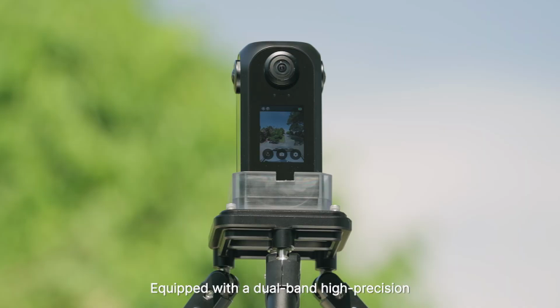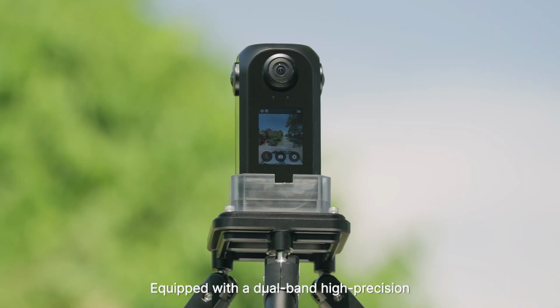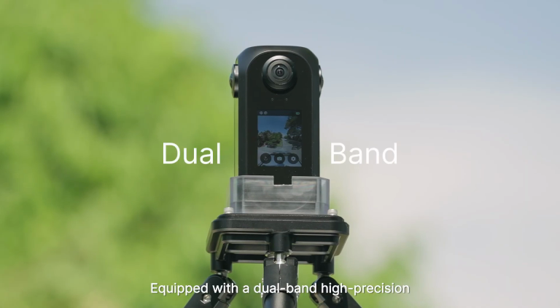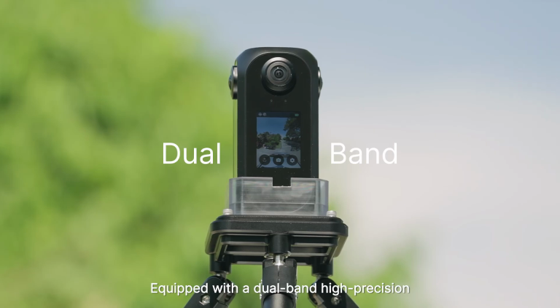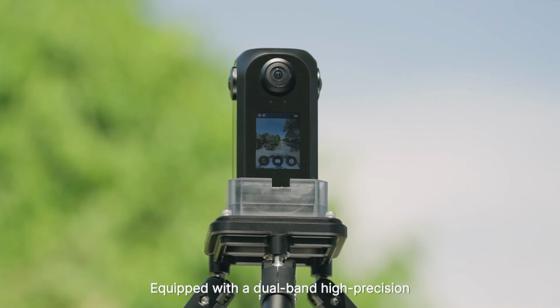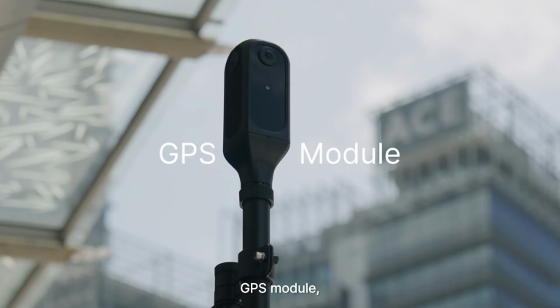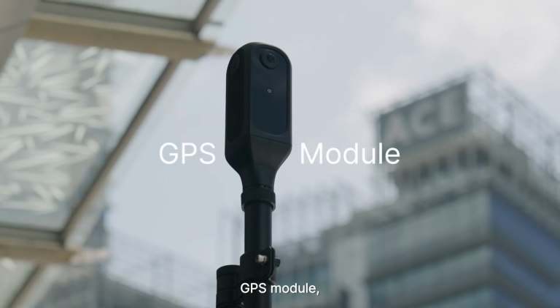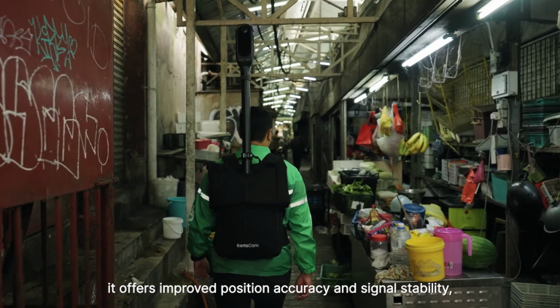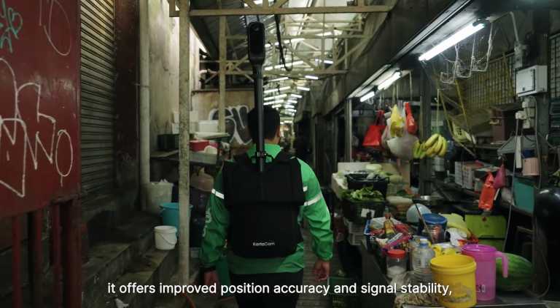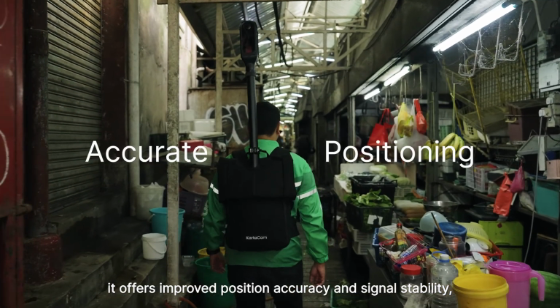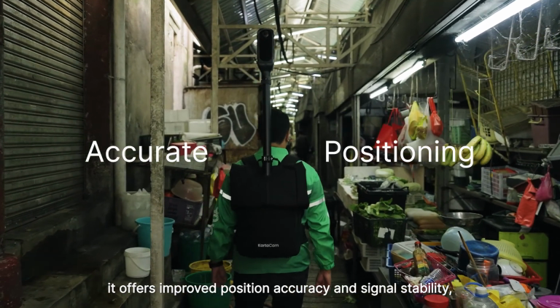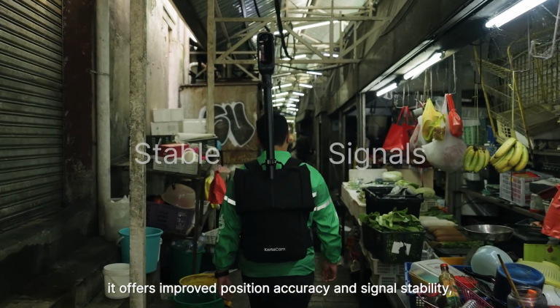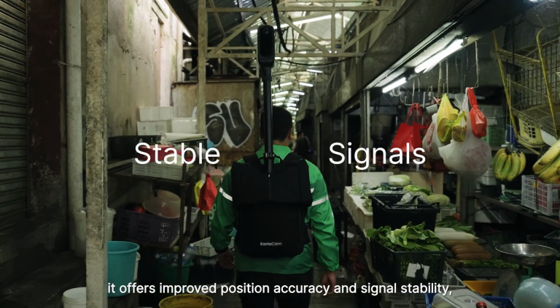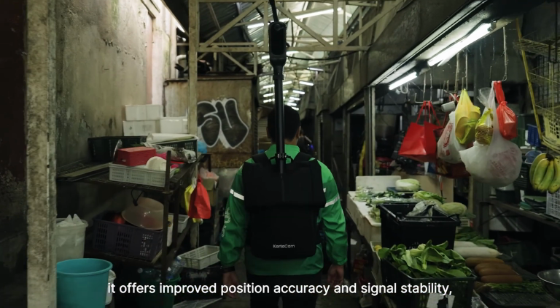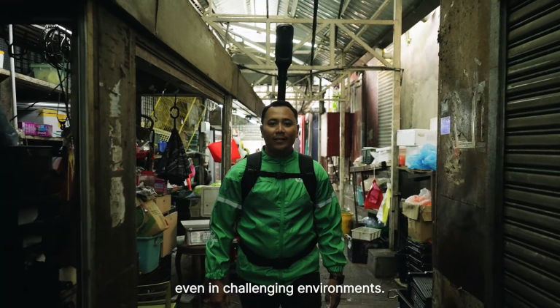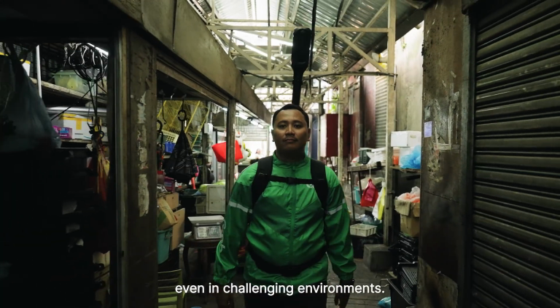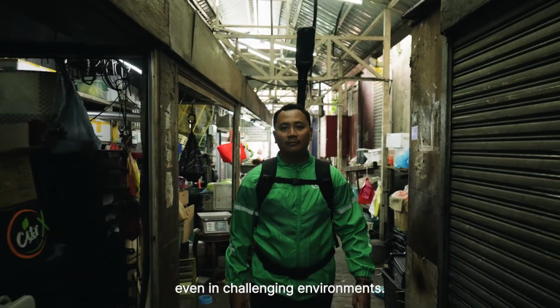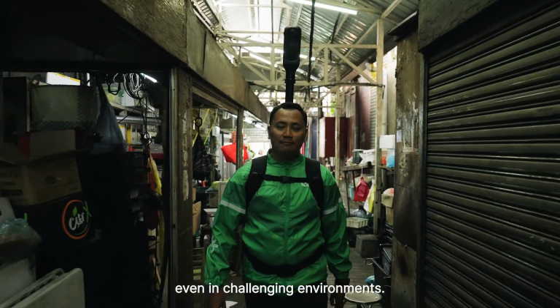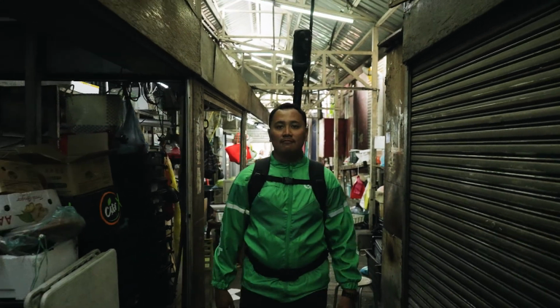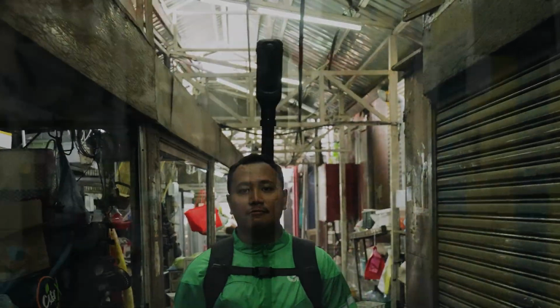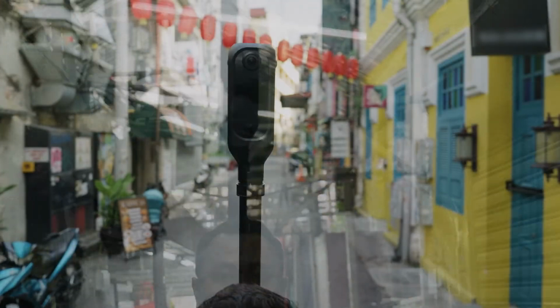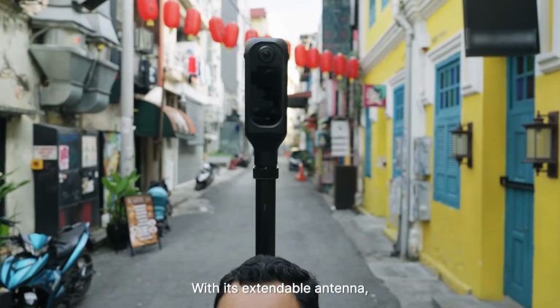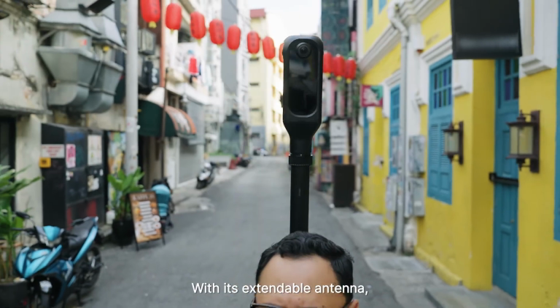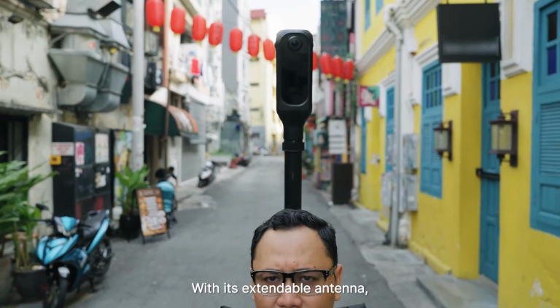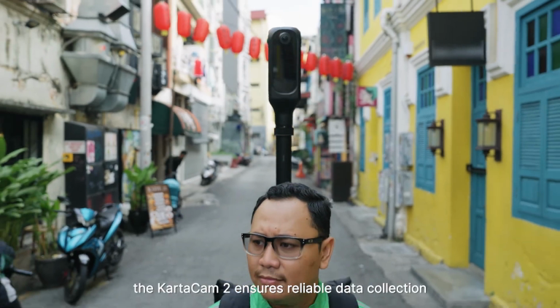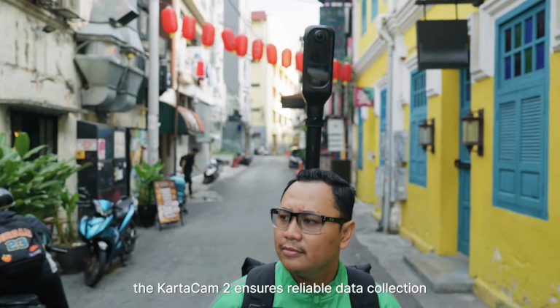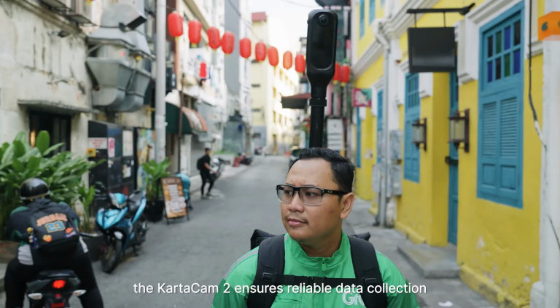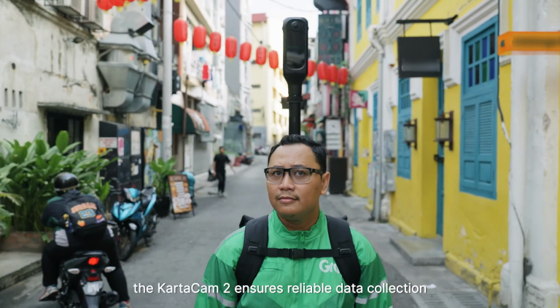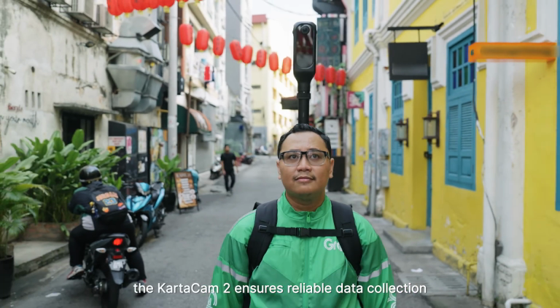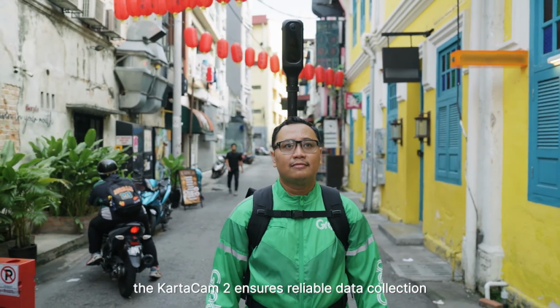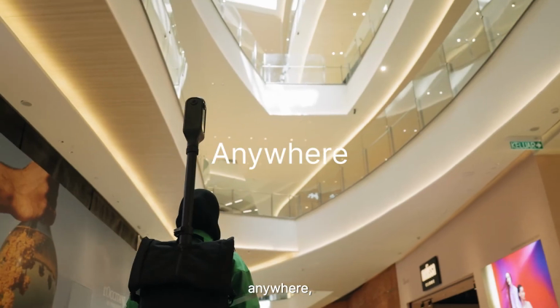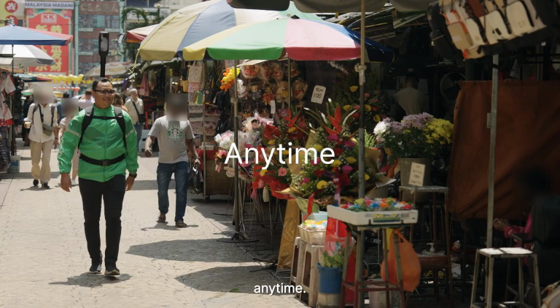Equipped with a dual-band, high-precision GPS module, it offers improved position accuracy and signal stability, even in challenging environments. With its extendable antenna, the CartaCam 2 ensures reliable data collection anywhere, anytime.